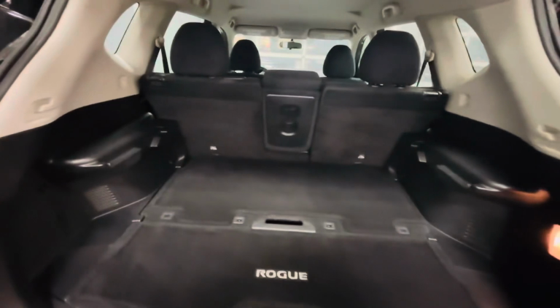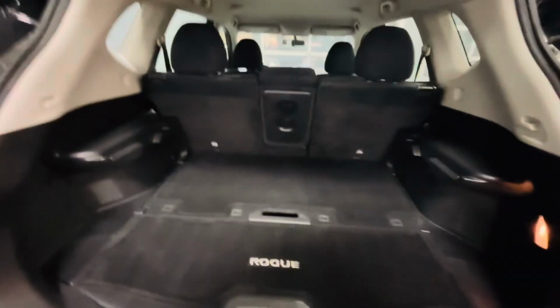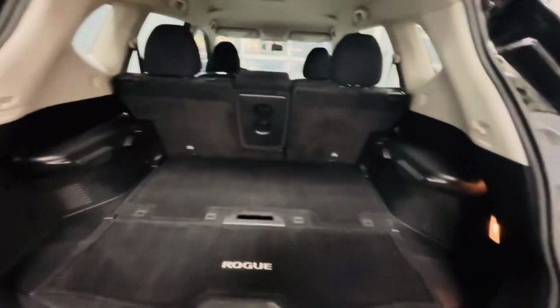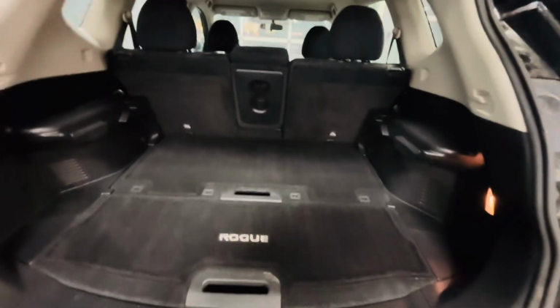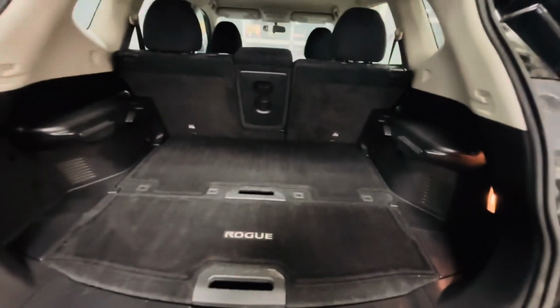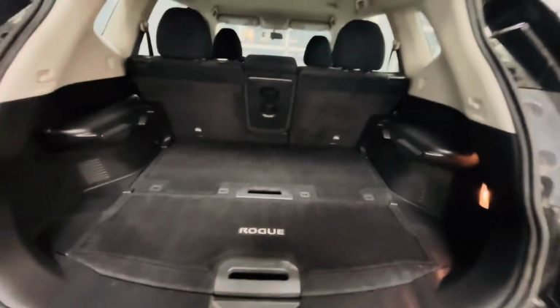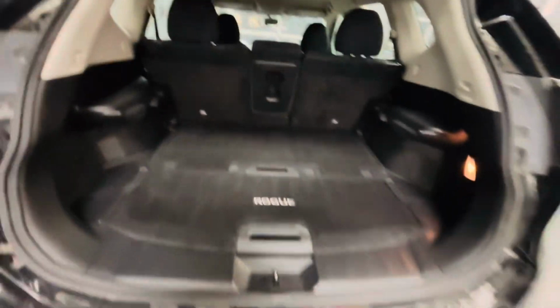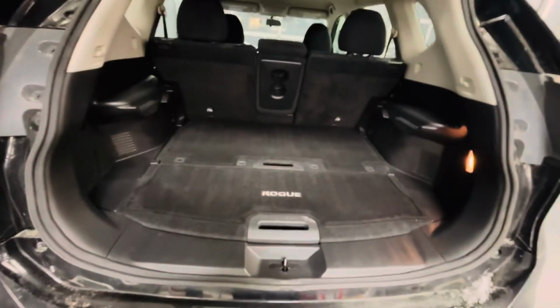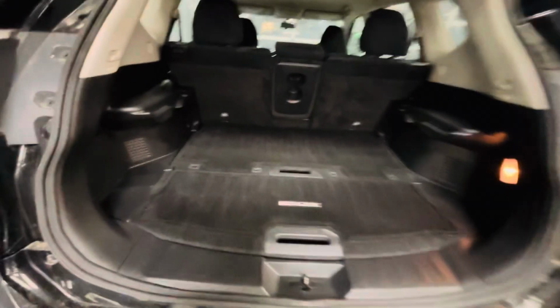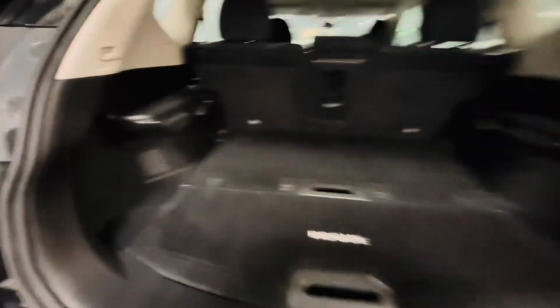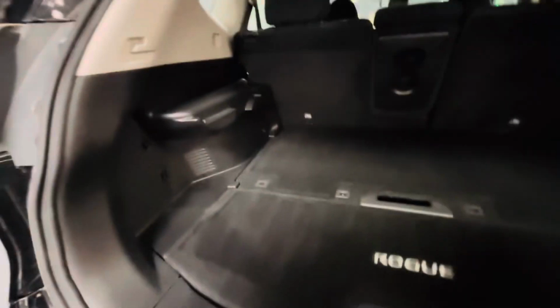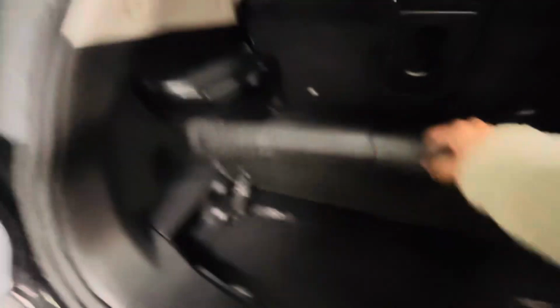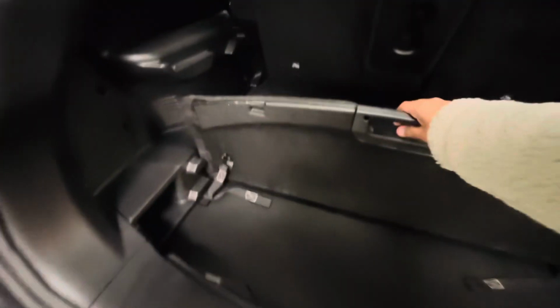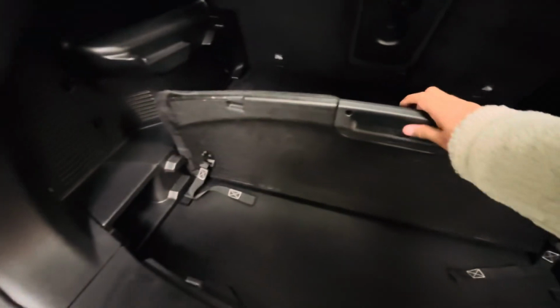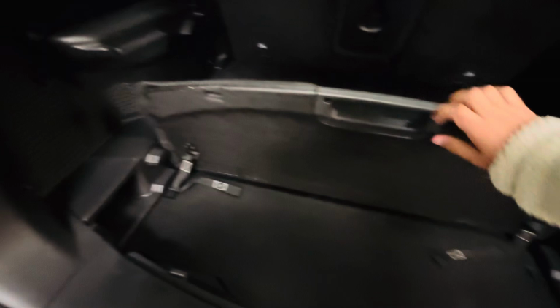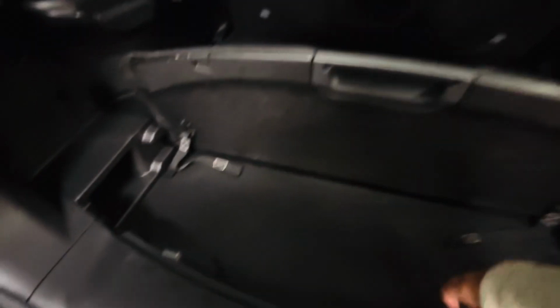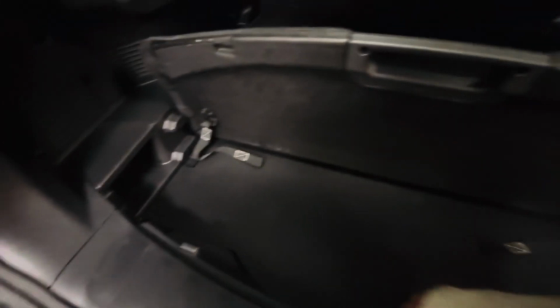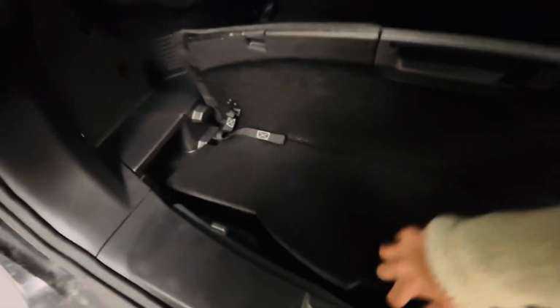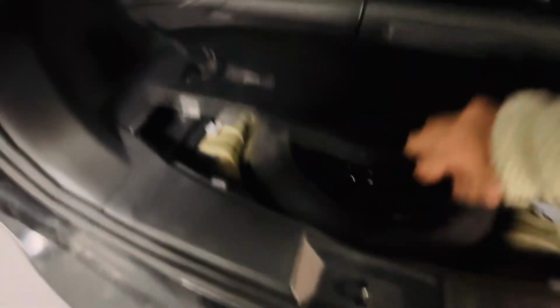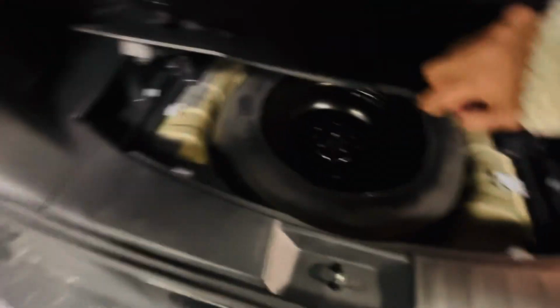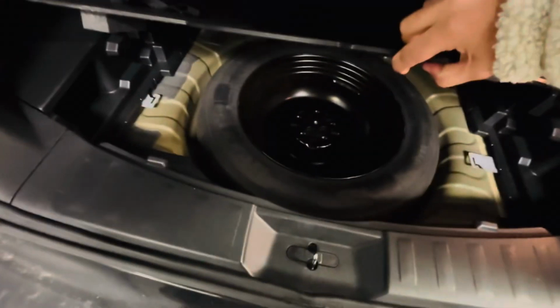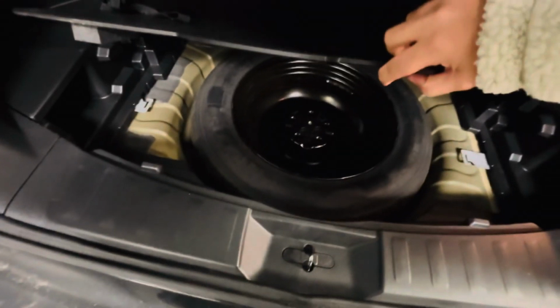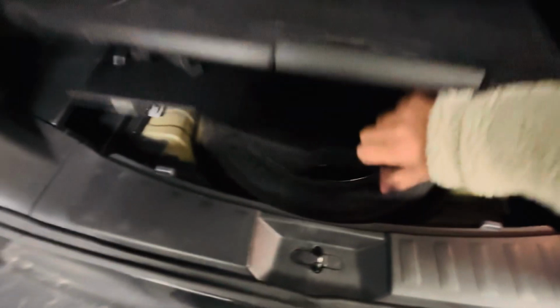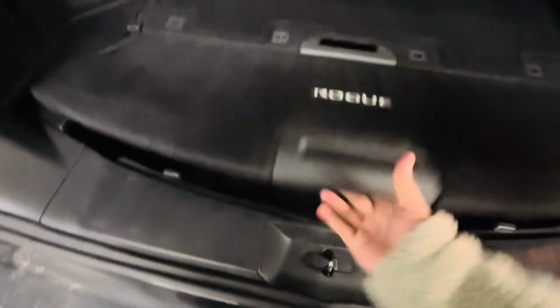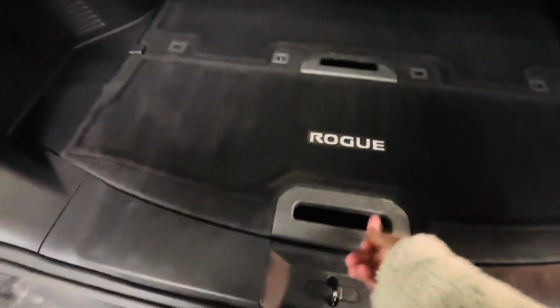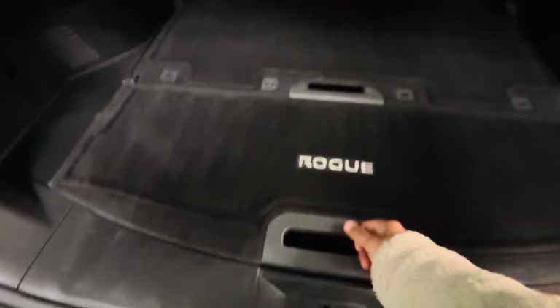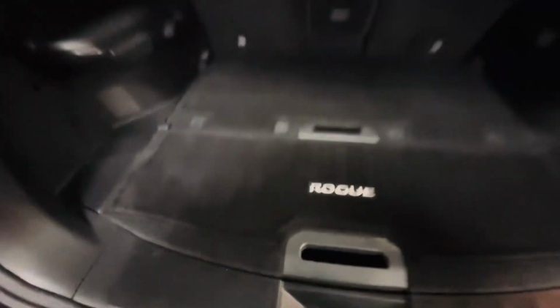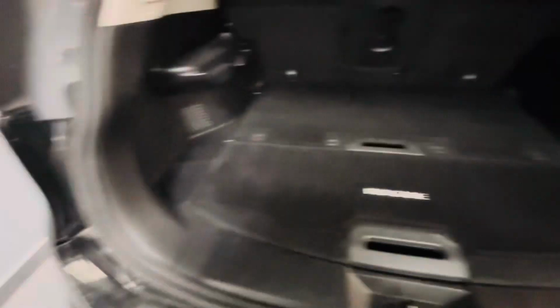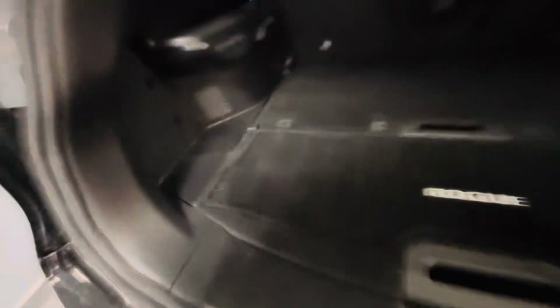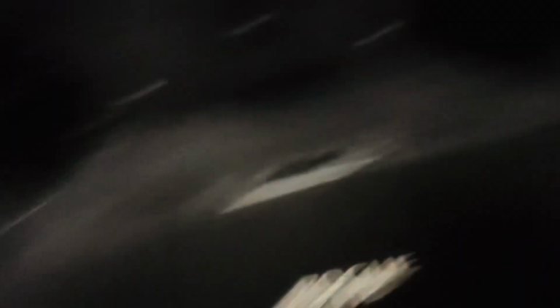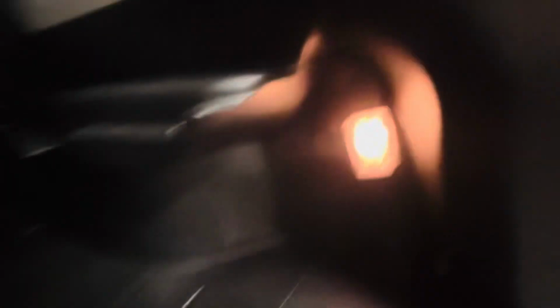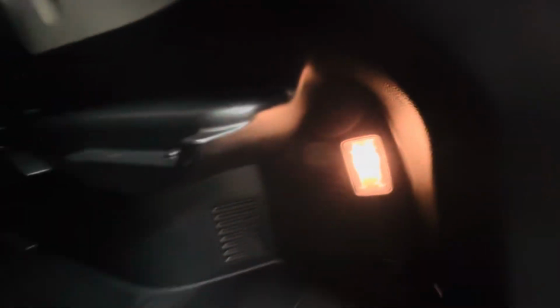Huge, huge space in the trunk. You get a separate compartment up here and a spare tire up here as well. You get lighting up here as well.